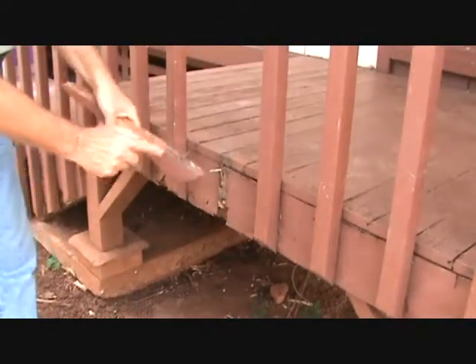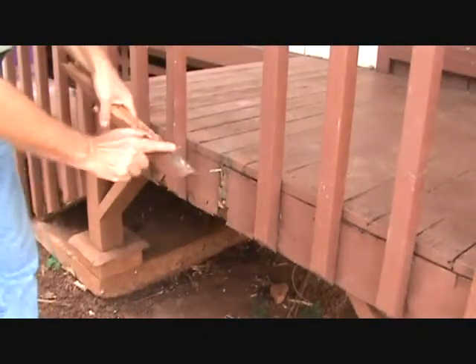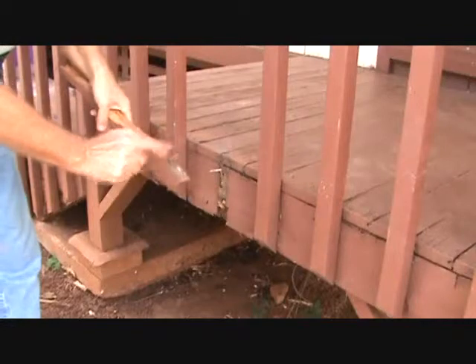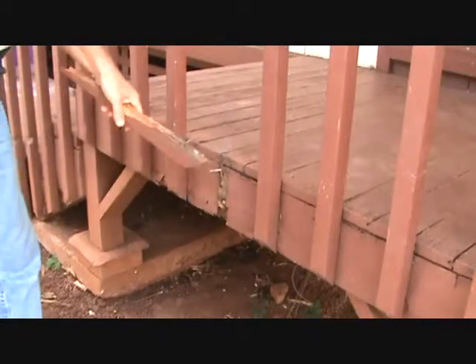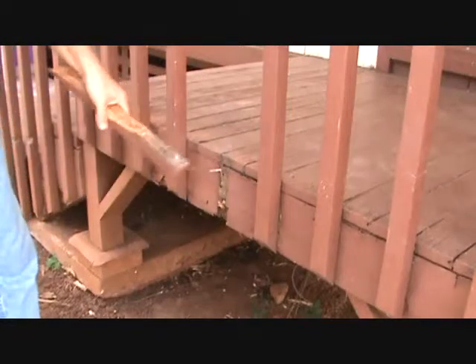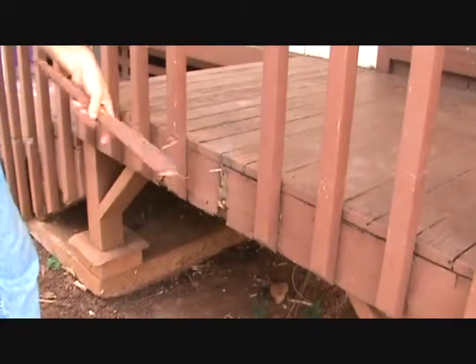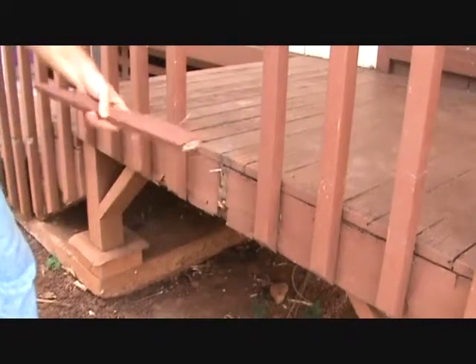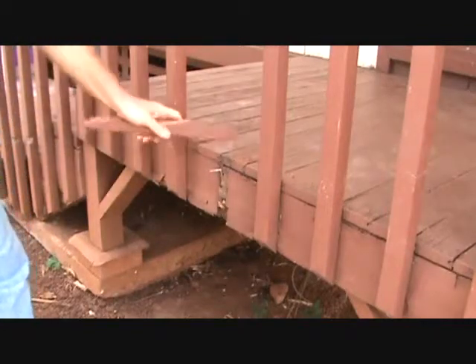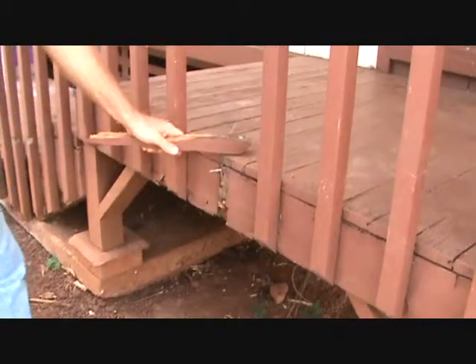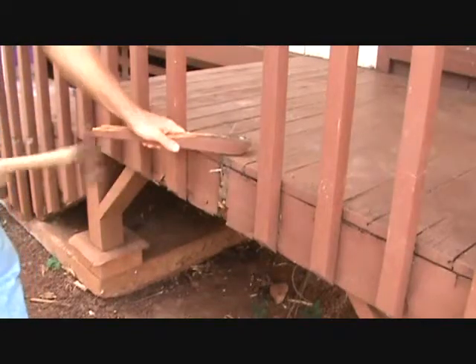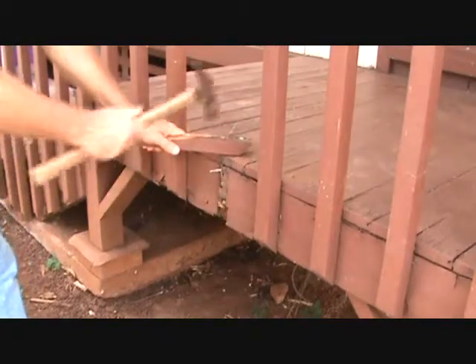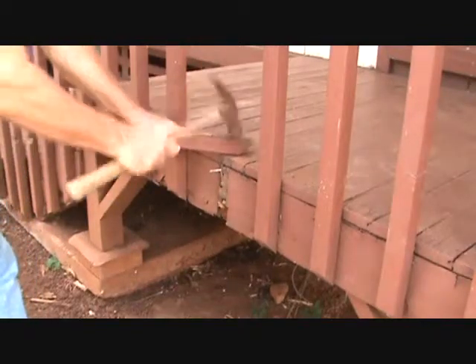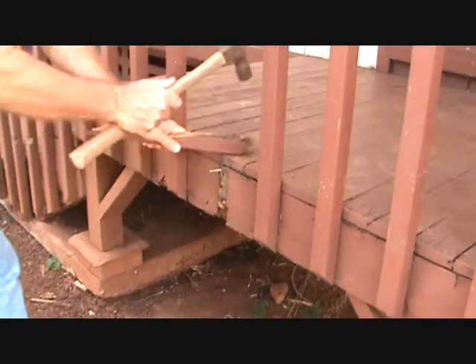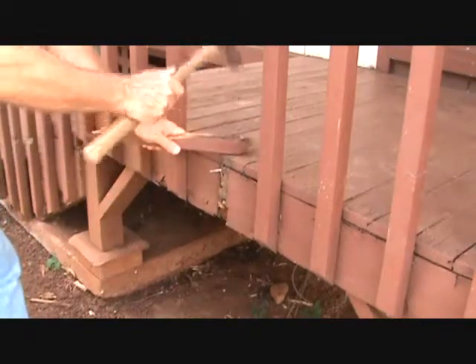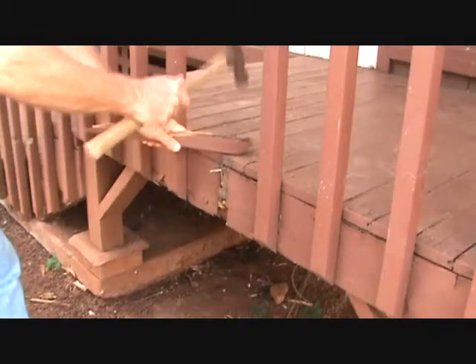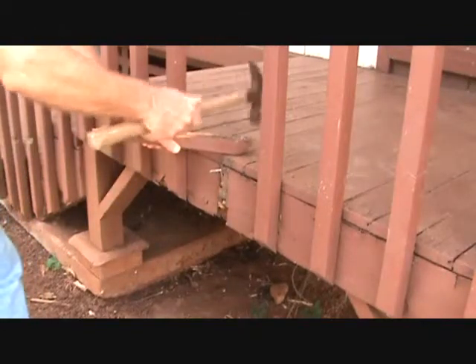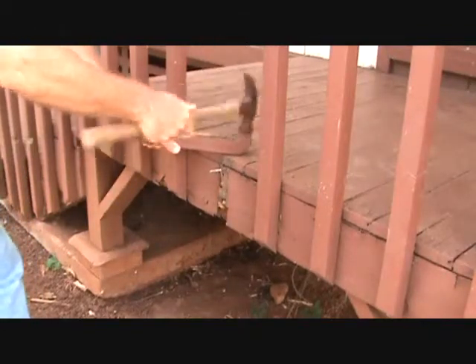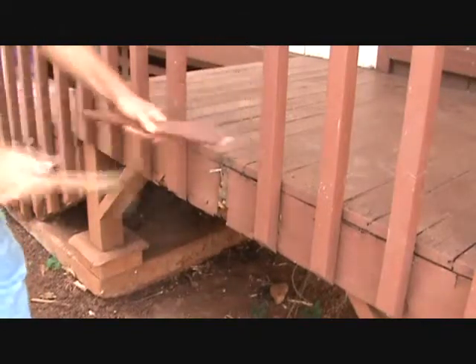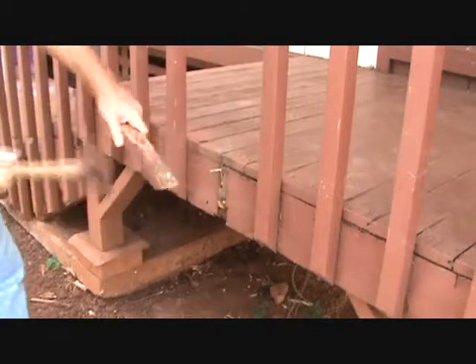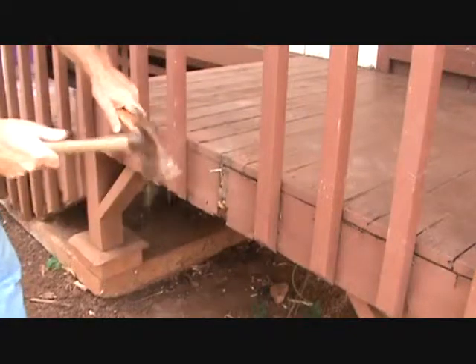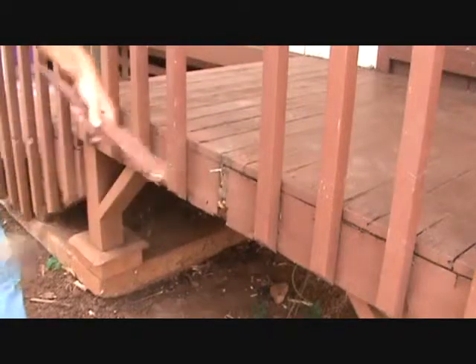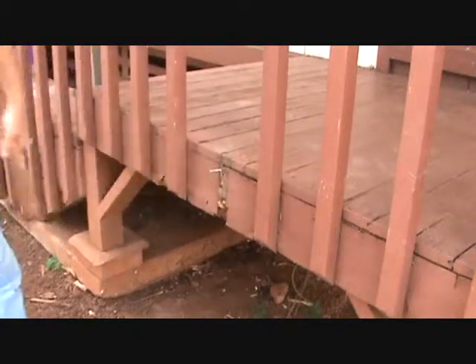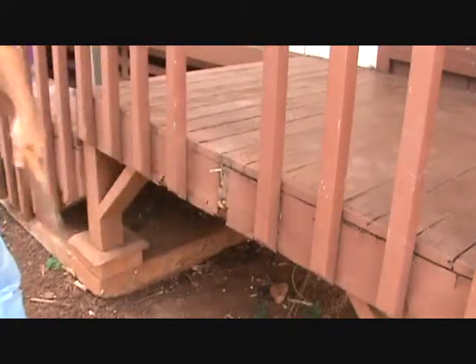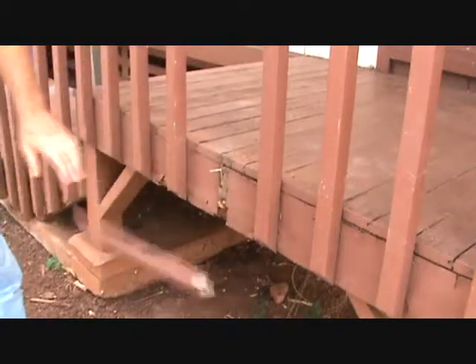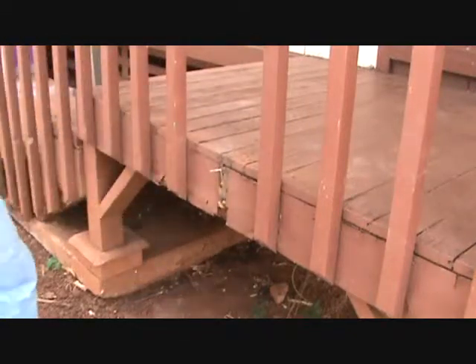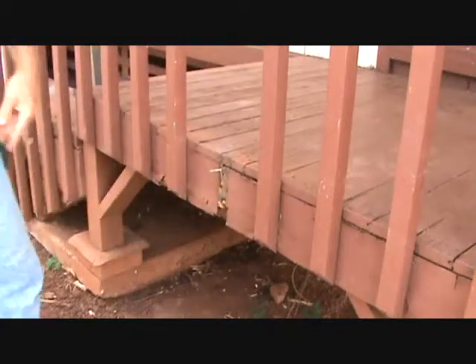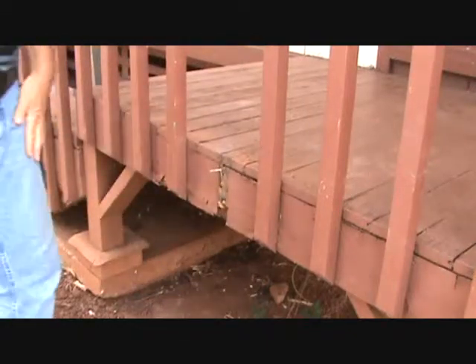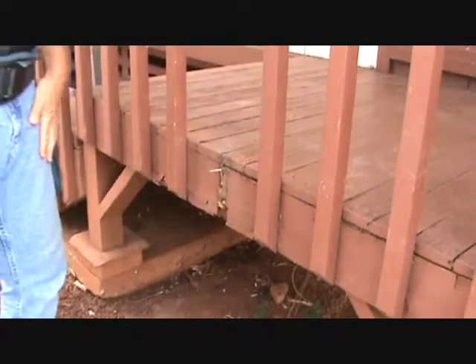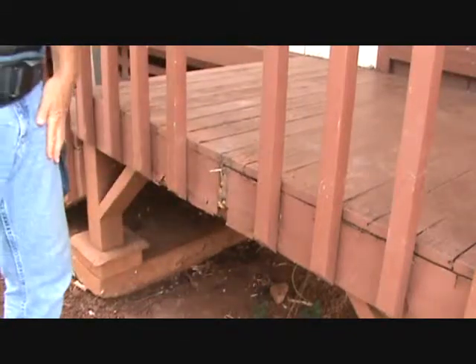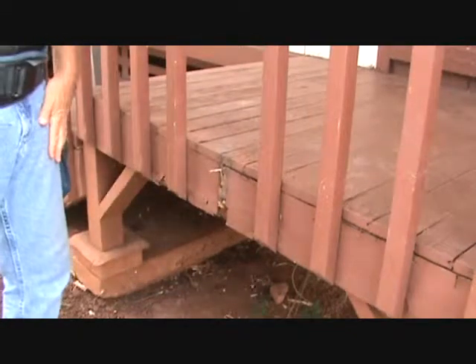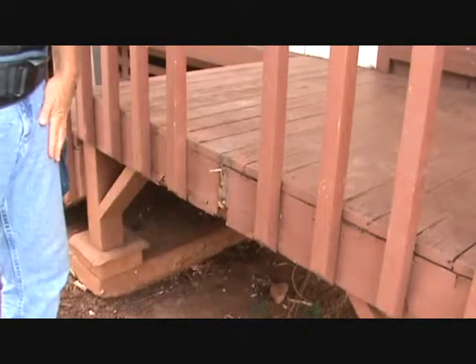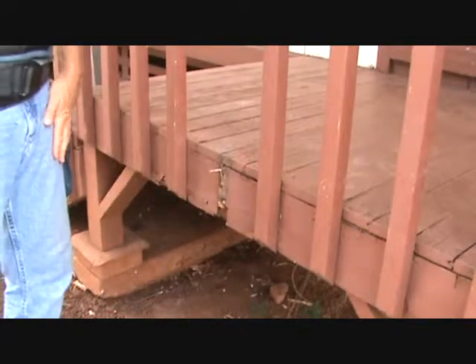Anytime you have nails stuck up like that, I want you to pound those down. I don't want anybody to step on that — you'll be sorry if you do.